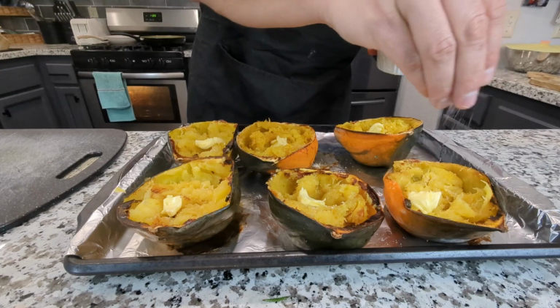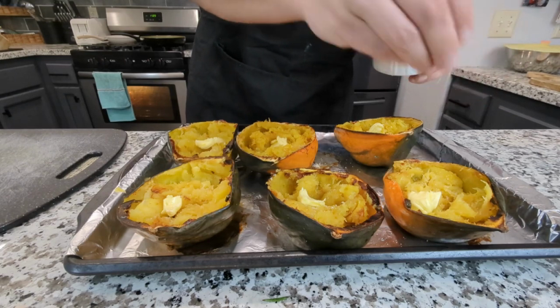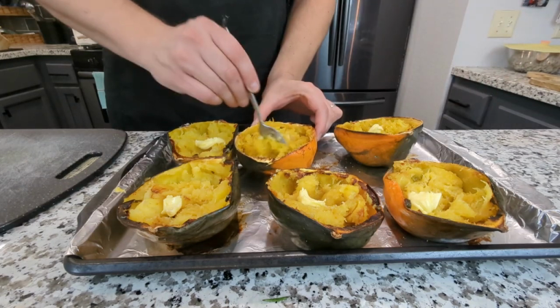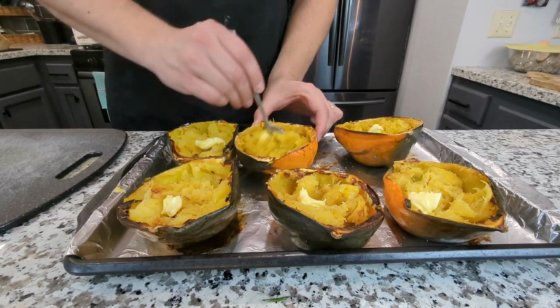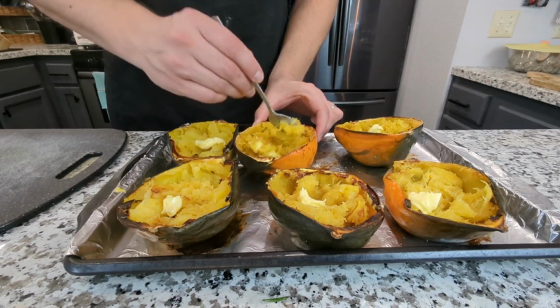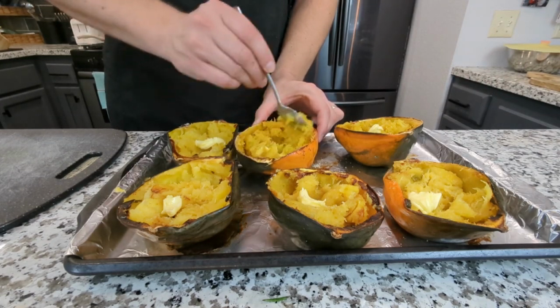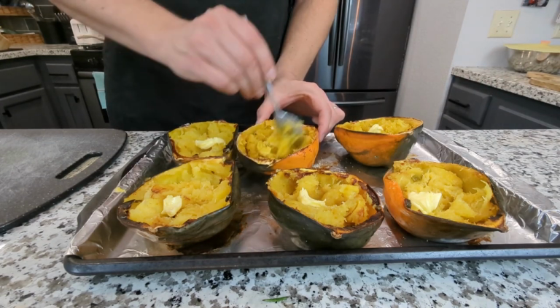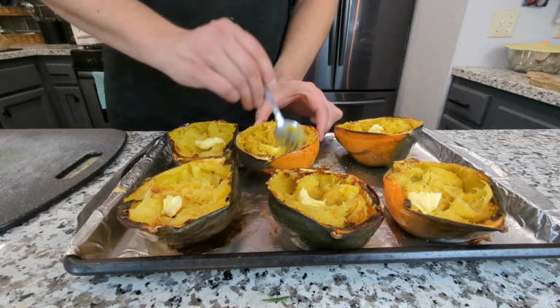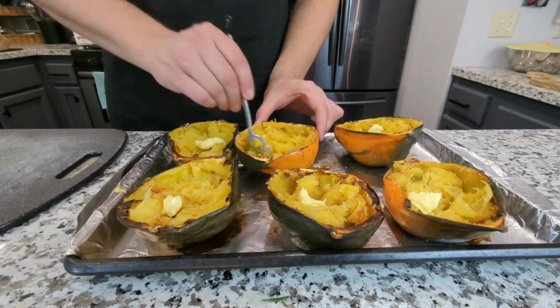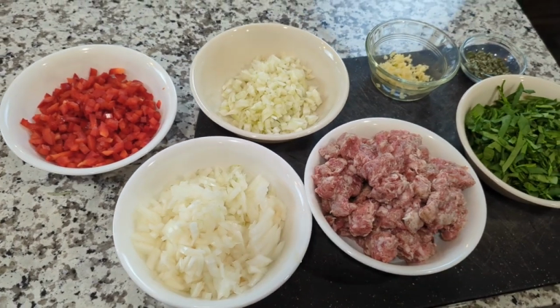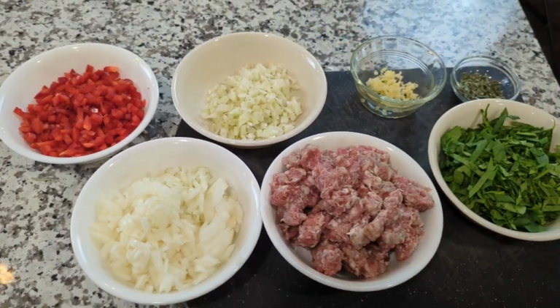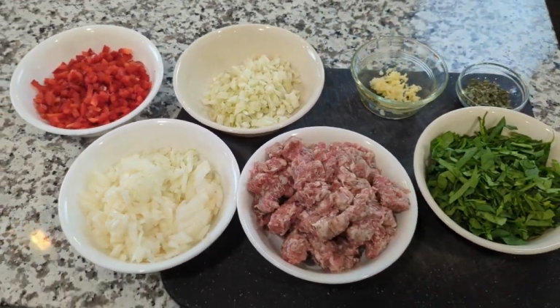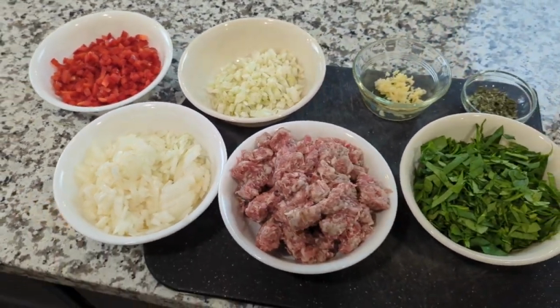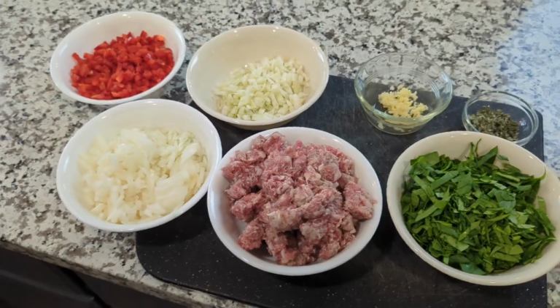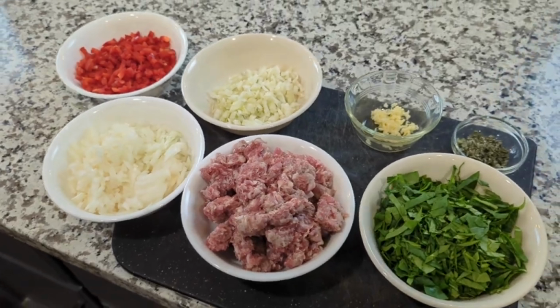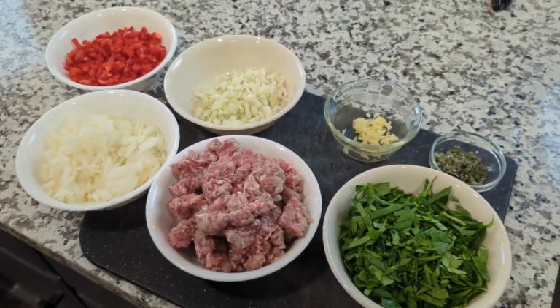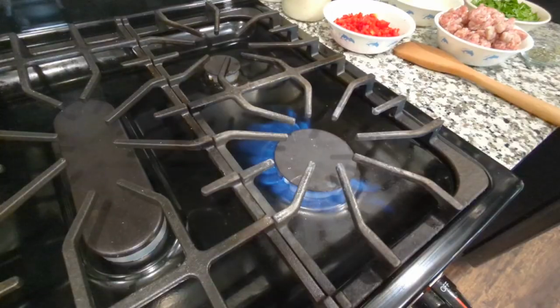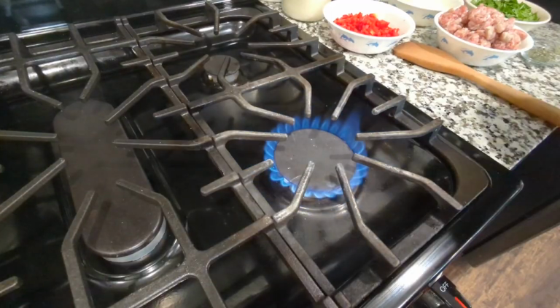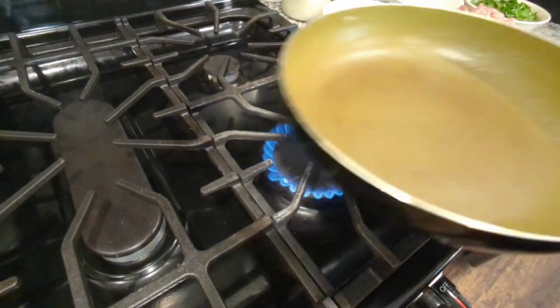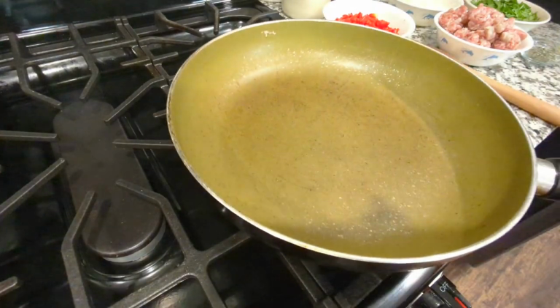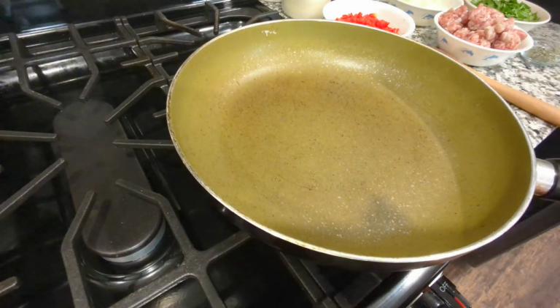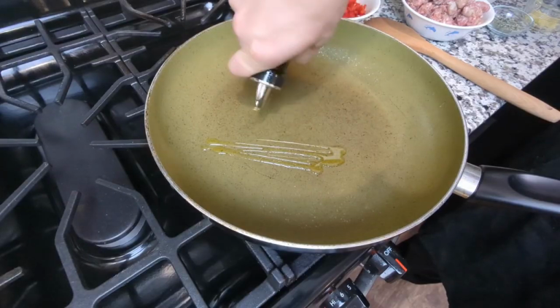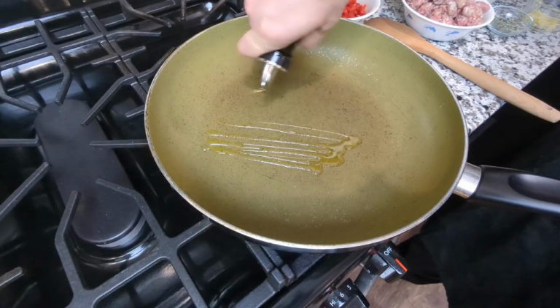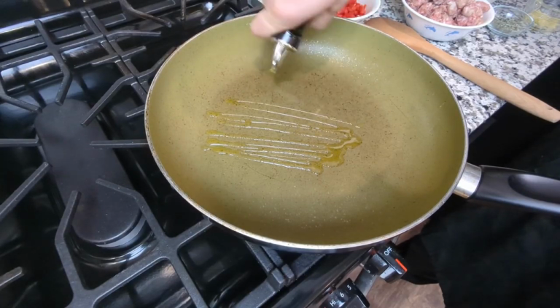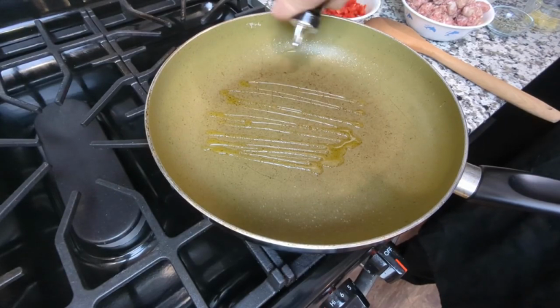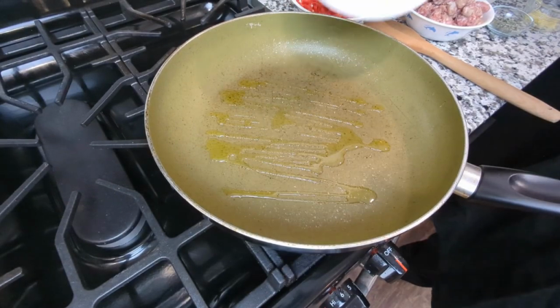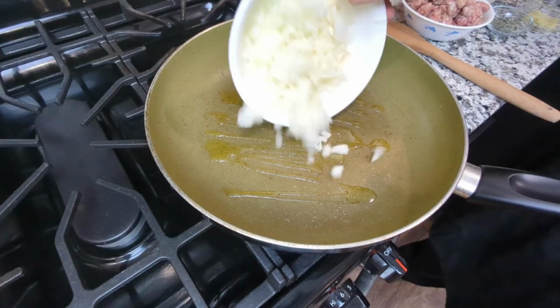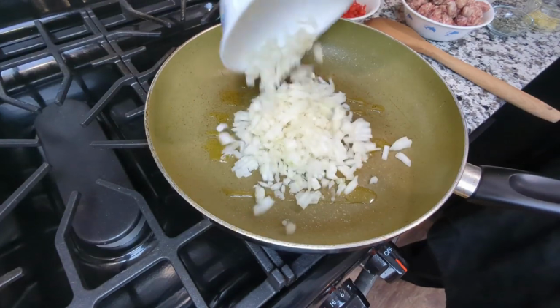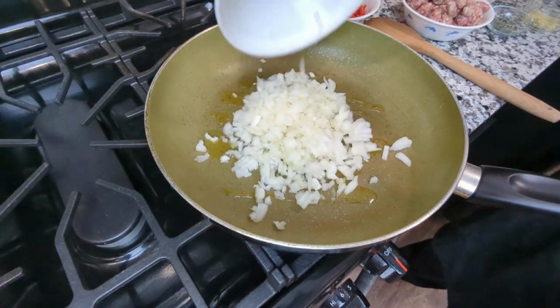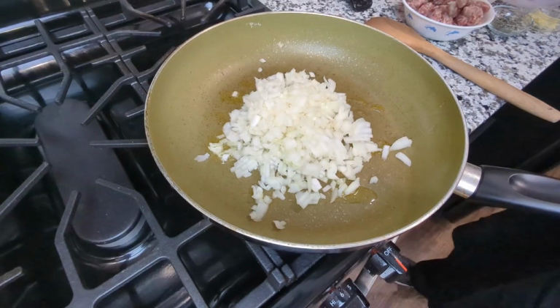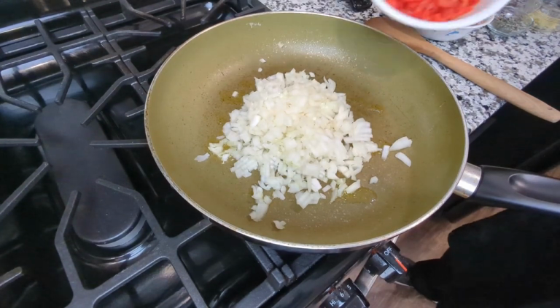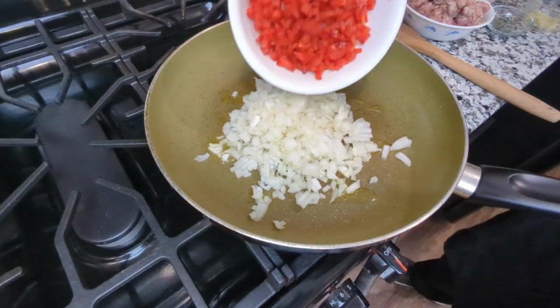Now that you've accomplished the scoopability factor, it's time to move on to the fun part of stuffed squash — stuffing it with any of your favorite ingredients that you're in the mood for. This is the part where you get to be creative and come up with any fun combinations that you like.